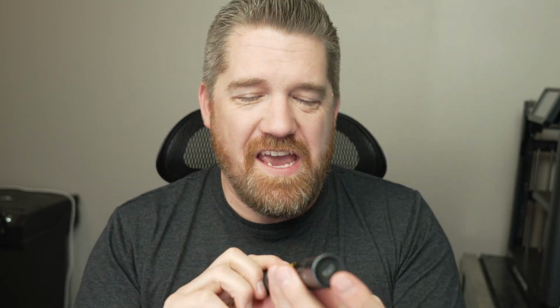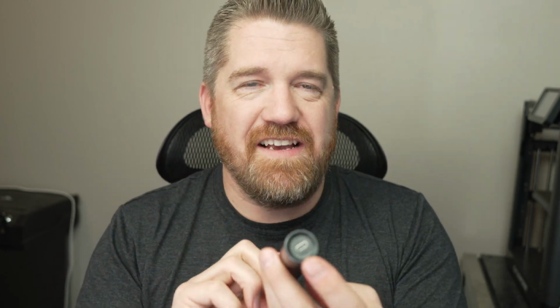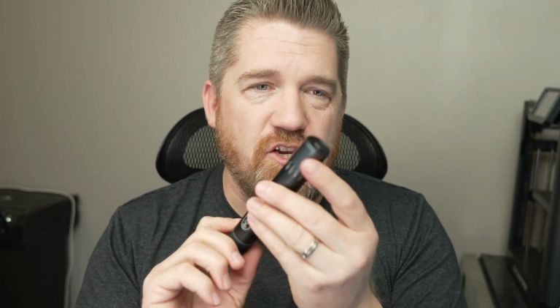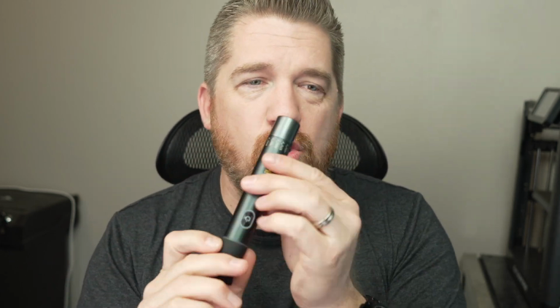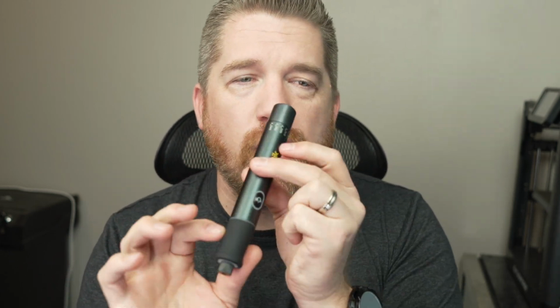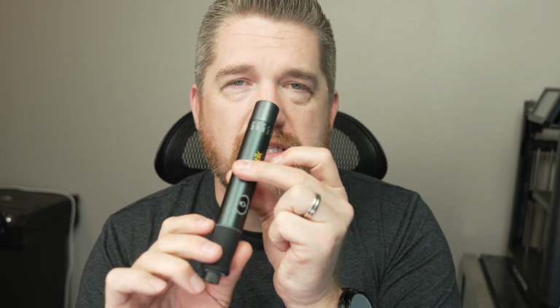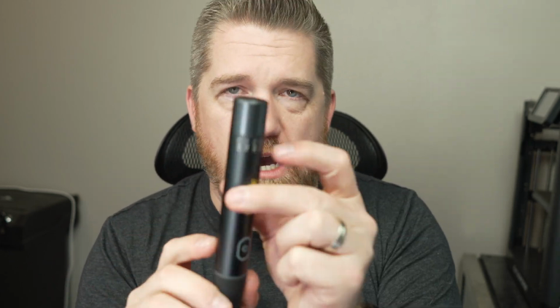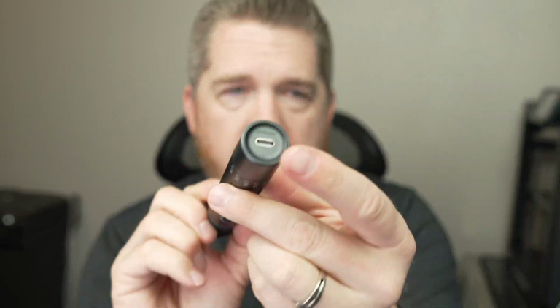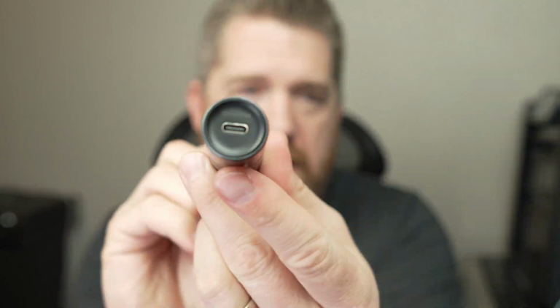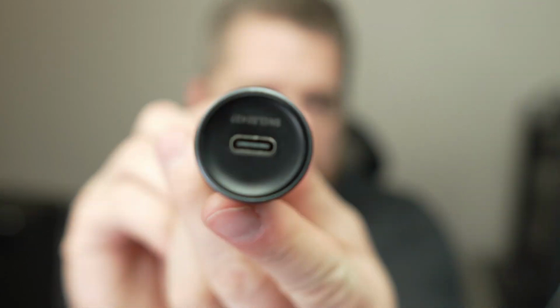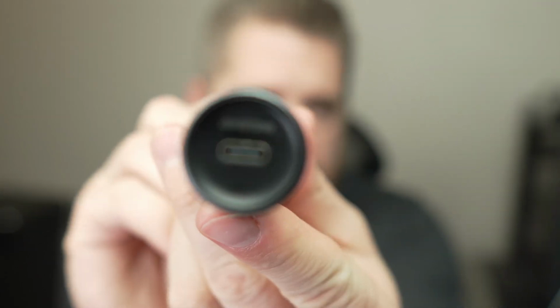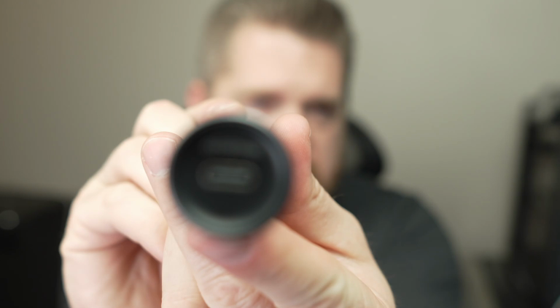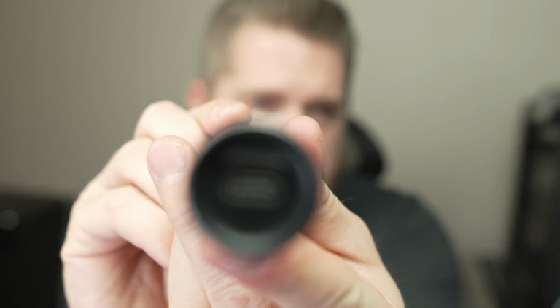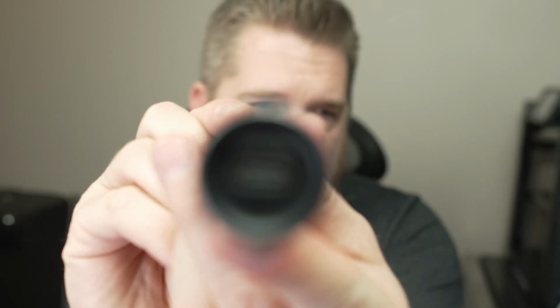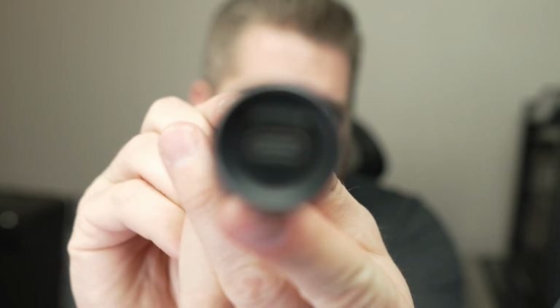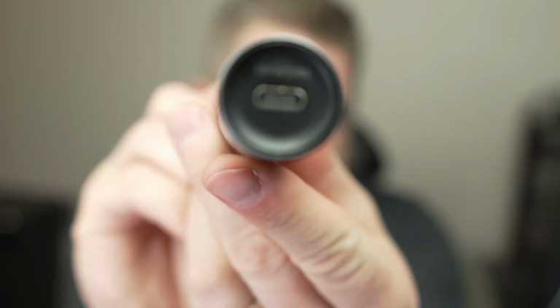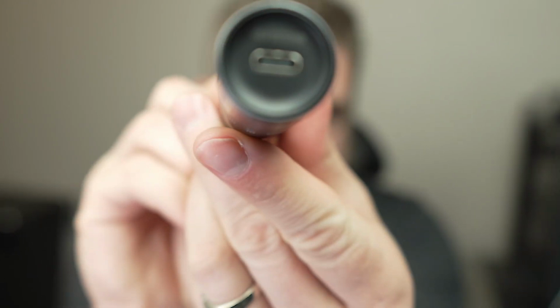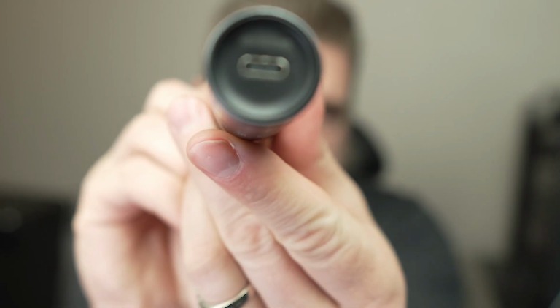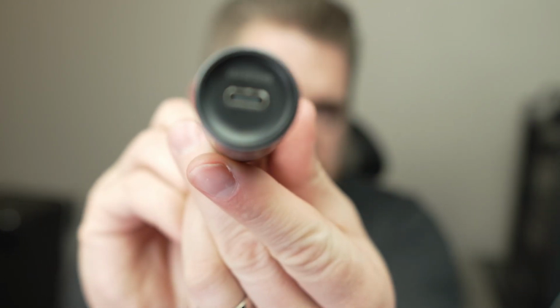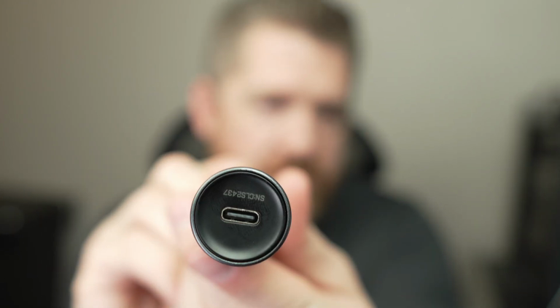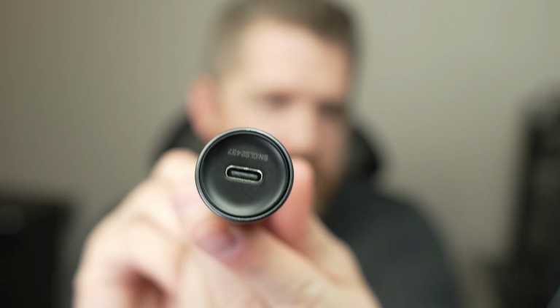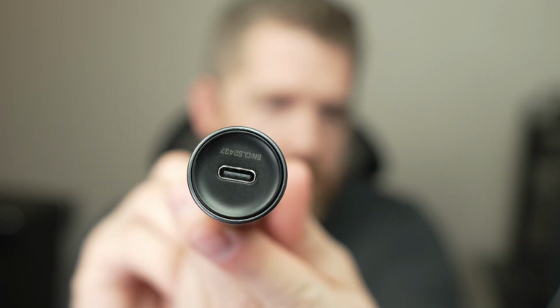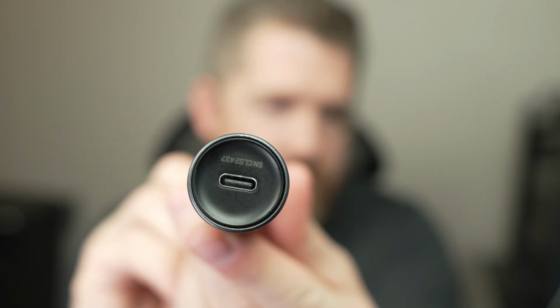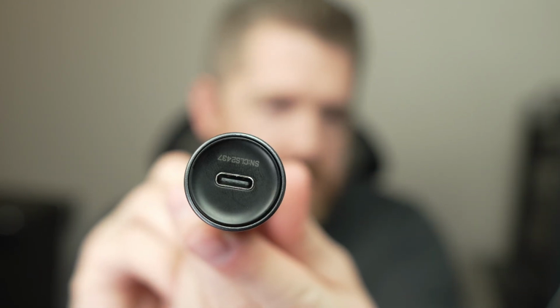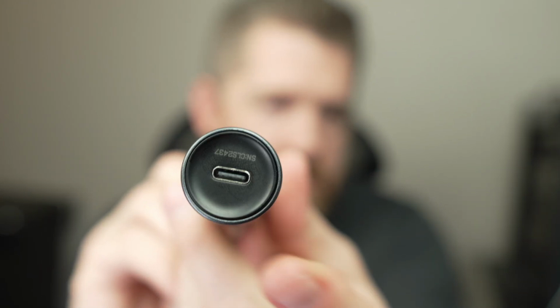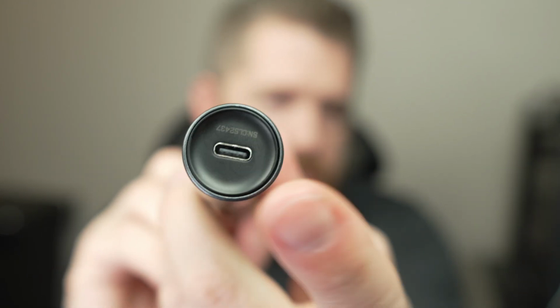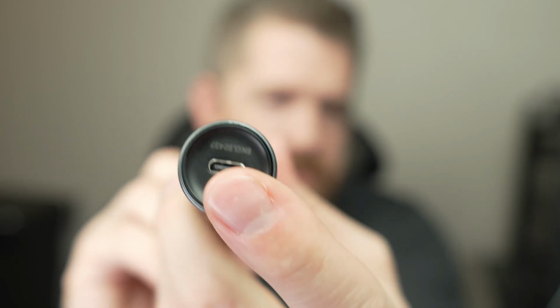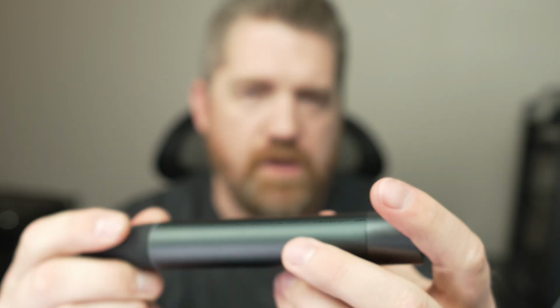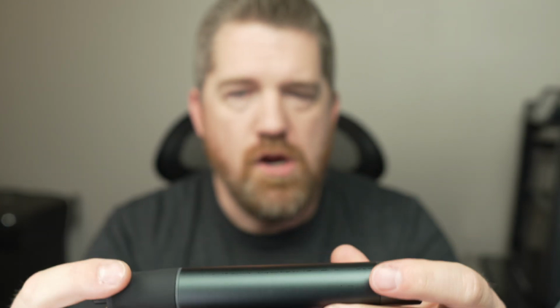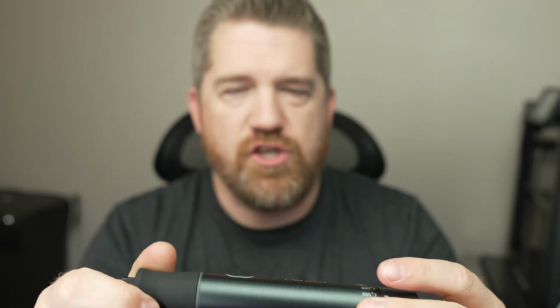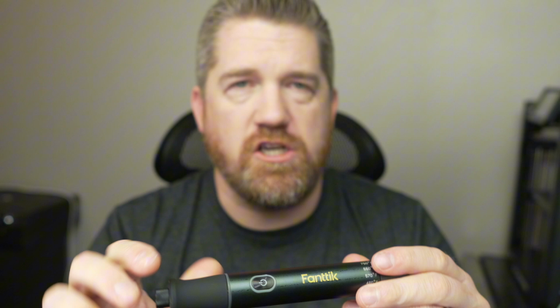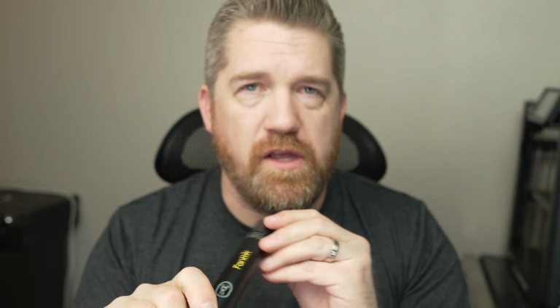It is a true cordless soldering iron. USB-C rechargeable, and it will also operate with it plugged in.